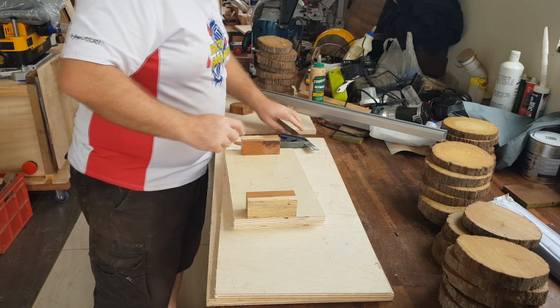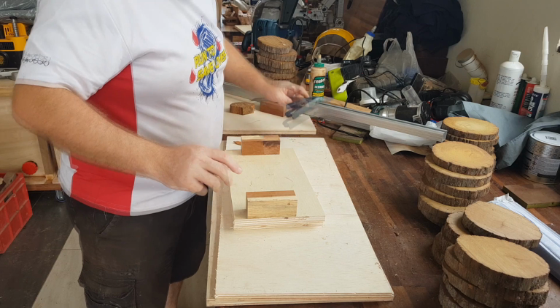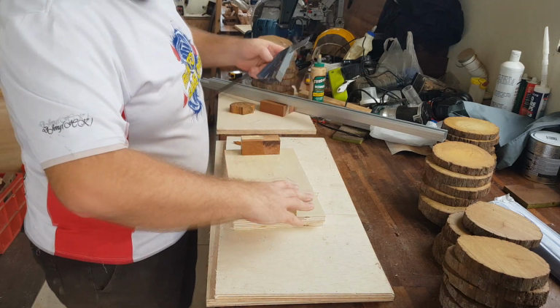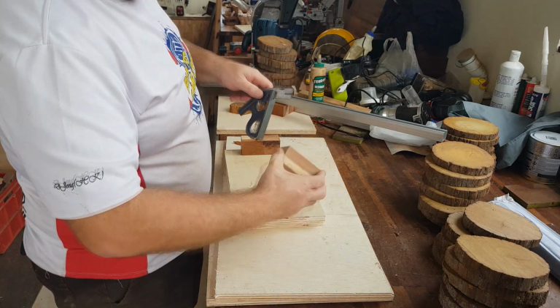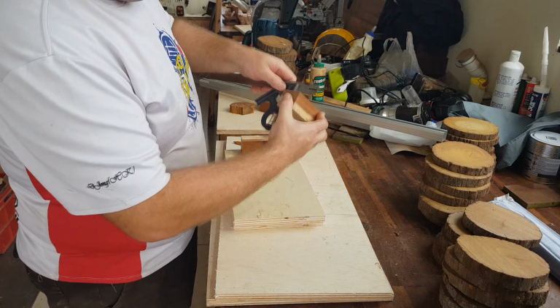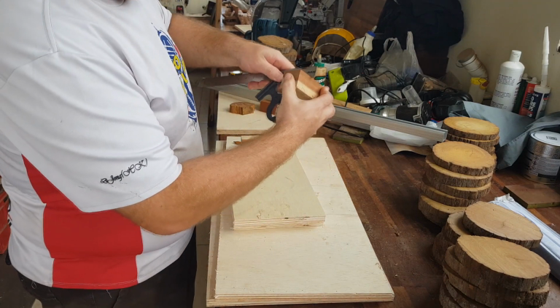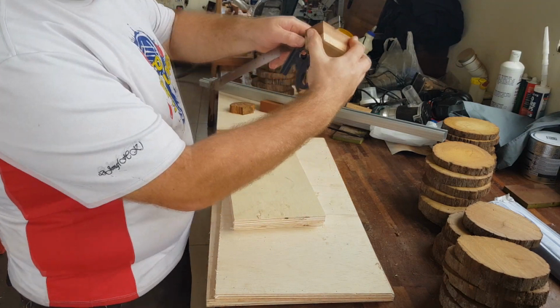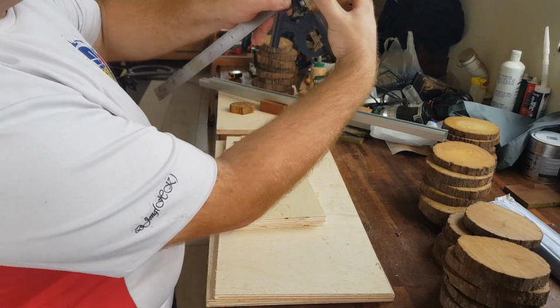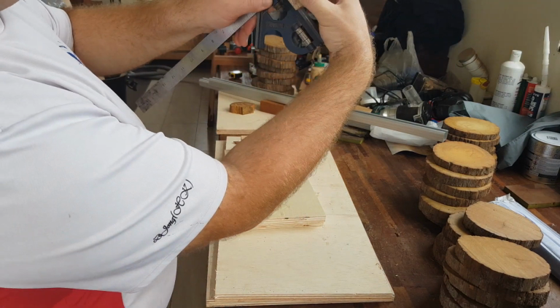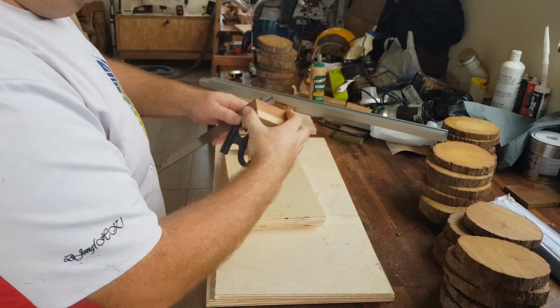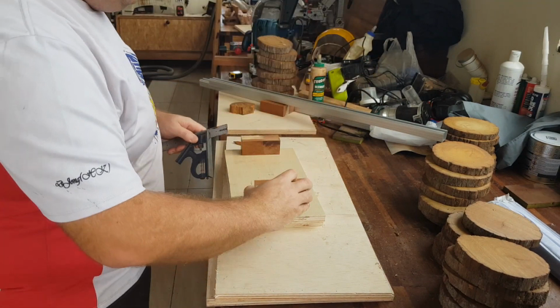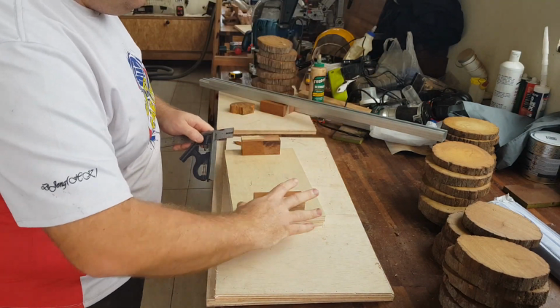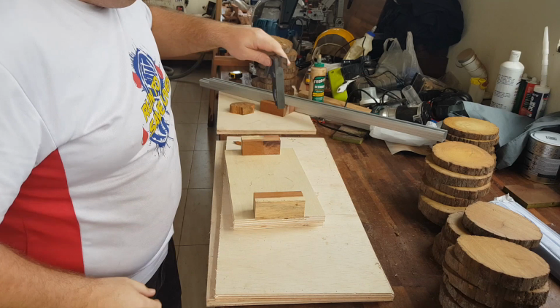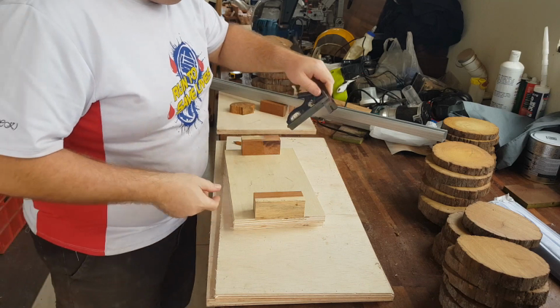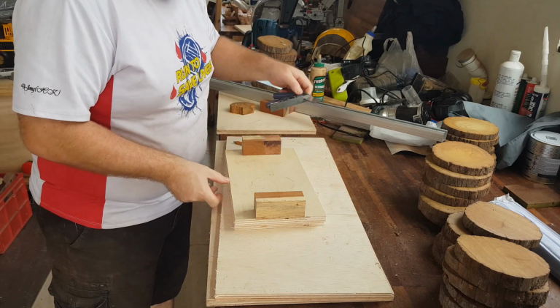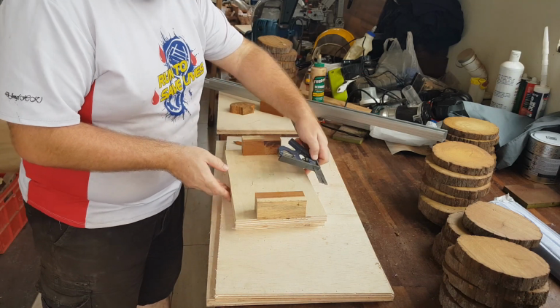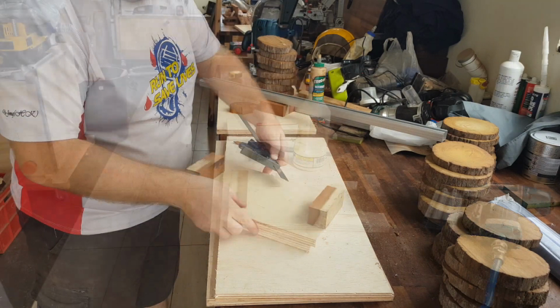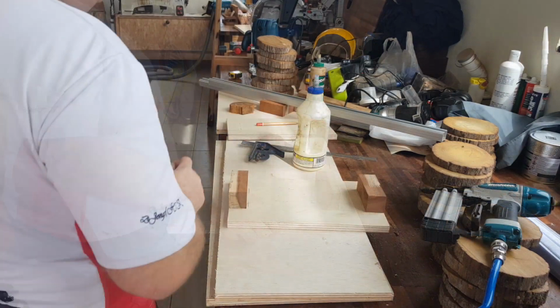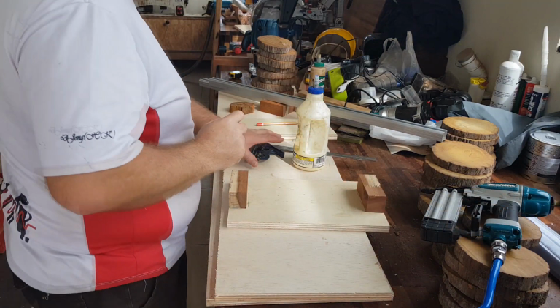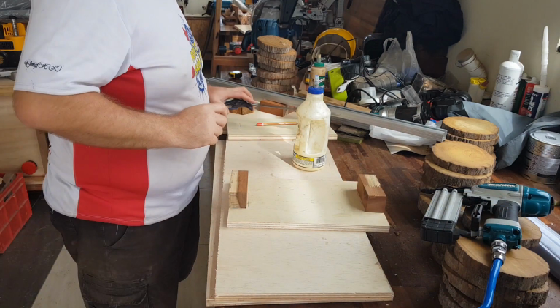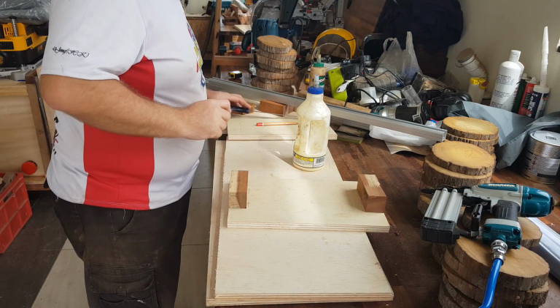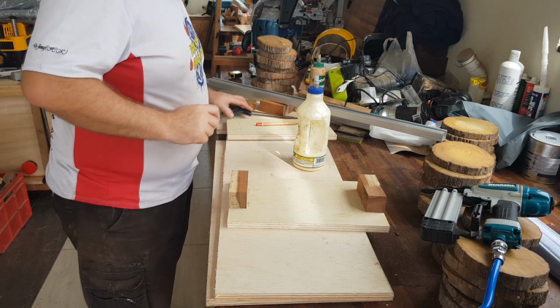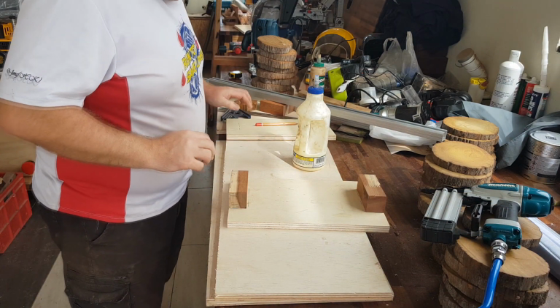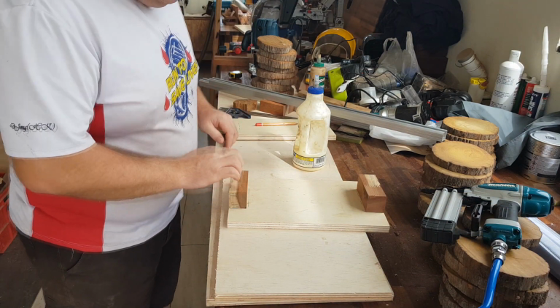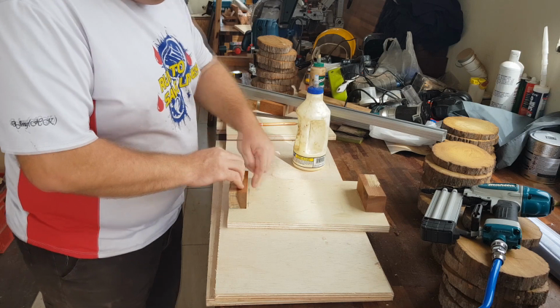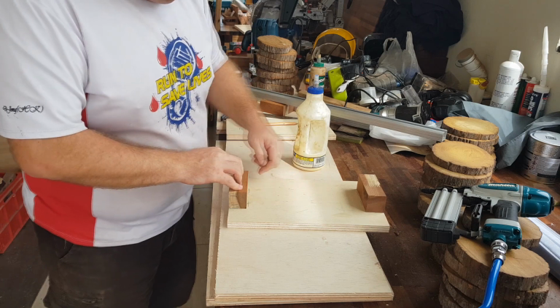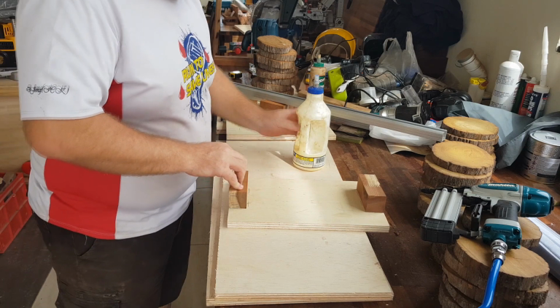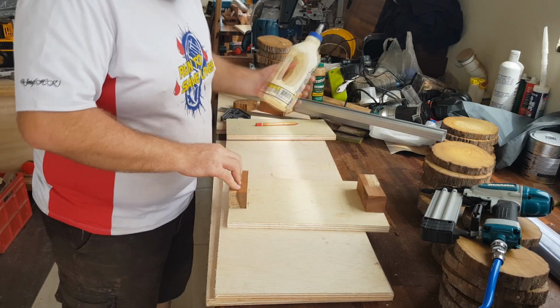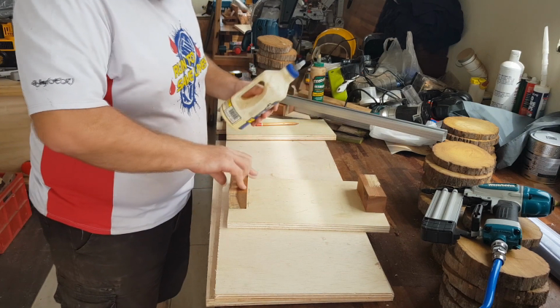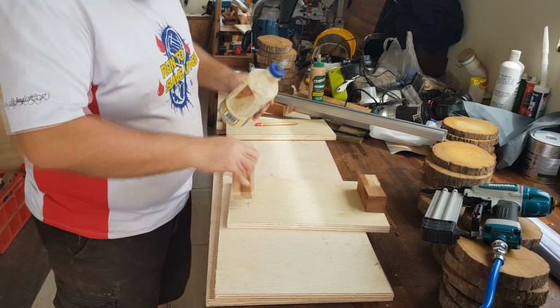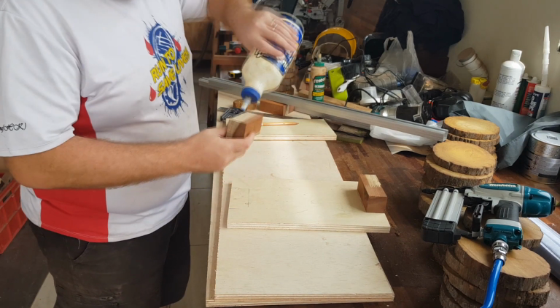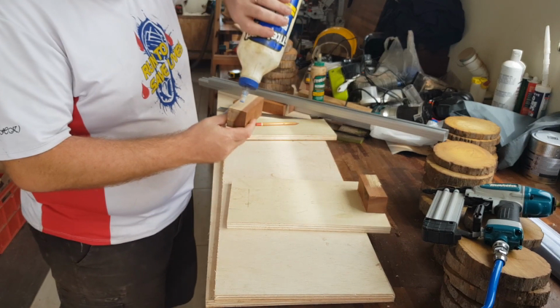I've checked it out square, I'm going to put that in there. I'm just going to tack this together — glue it and tack it.